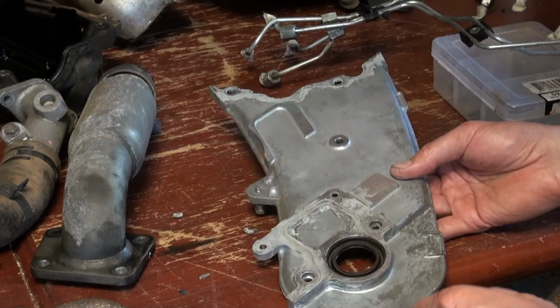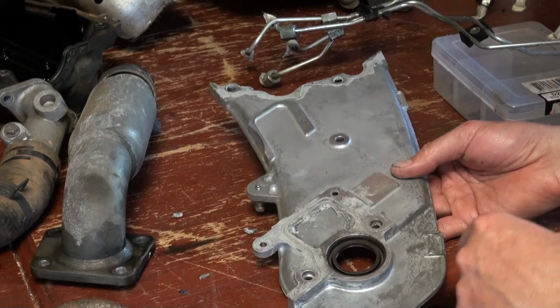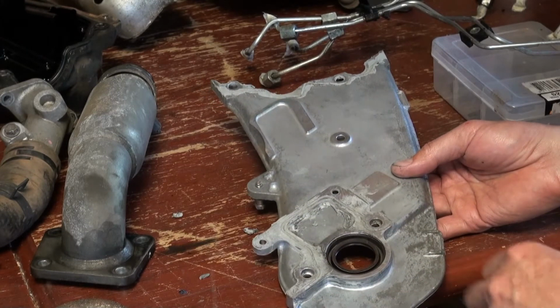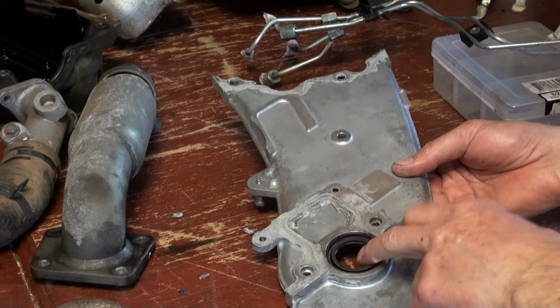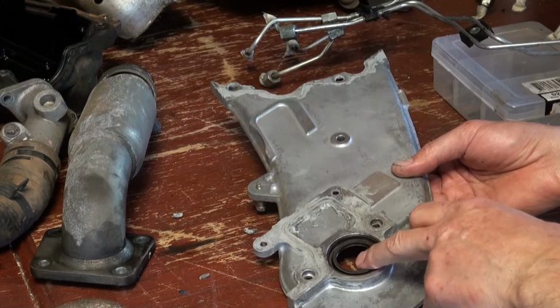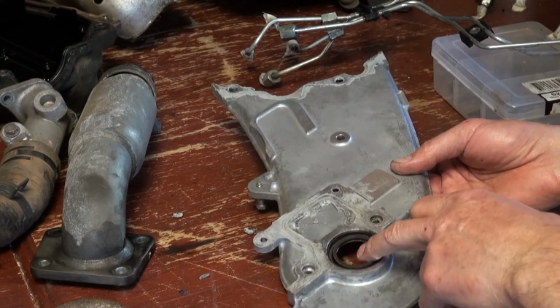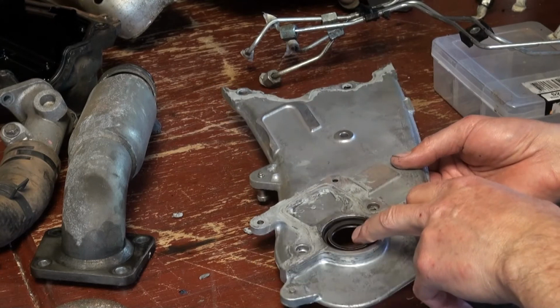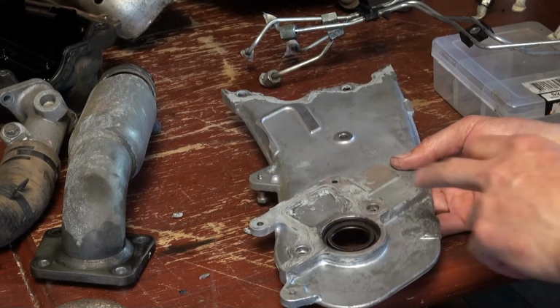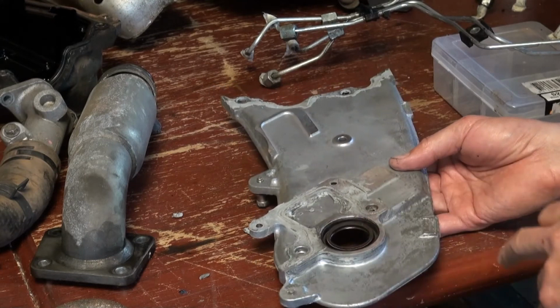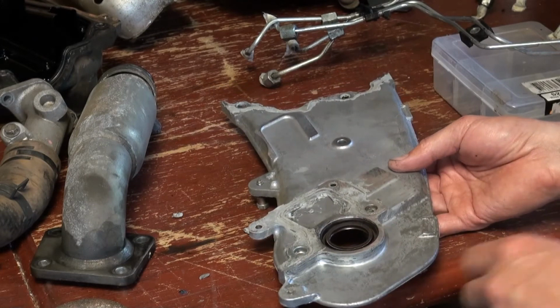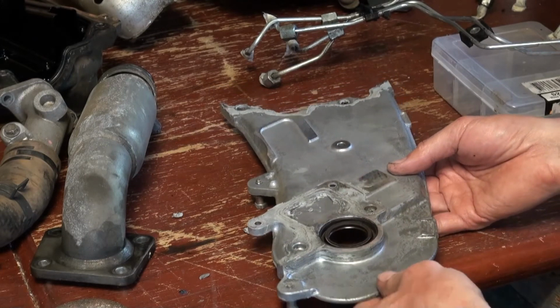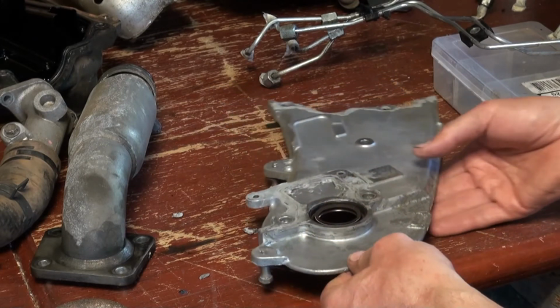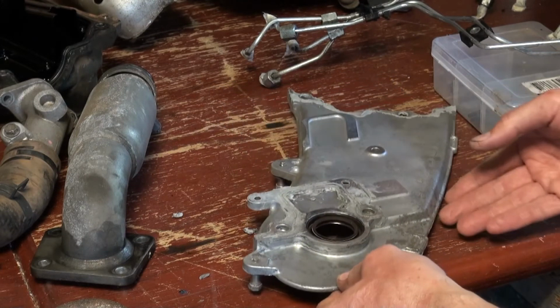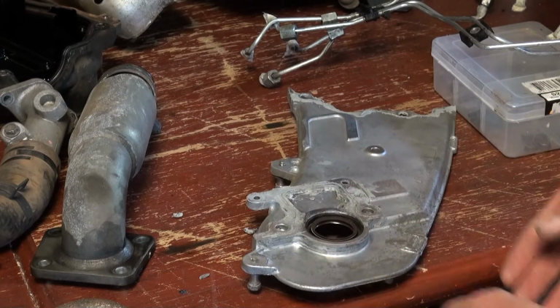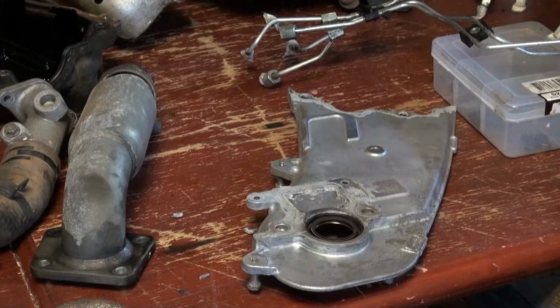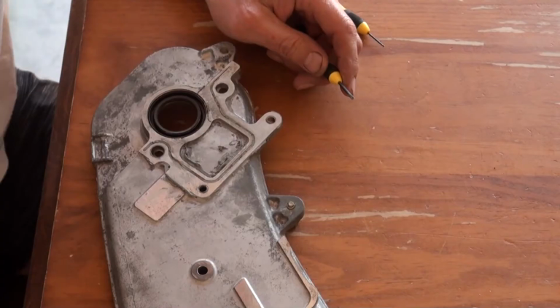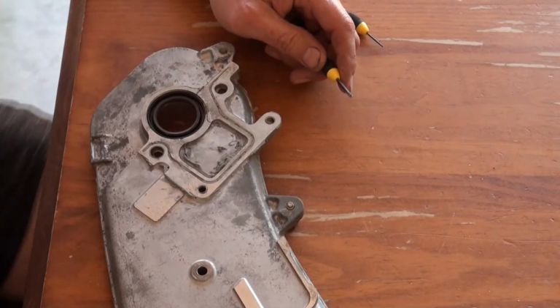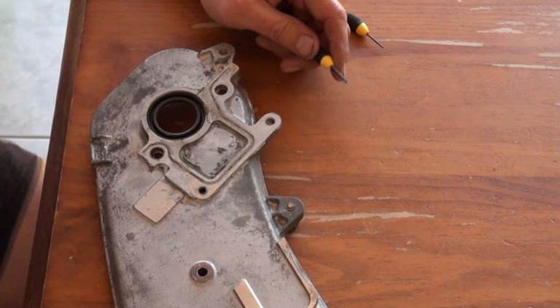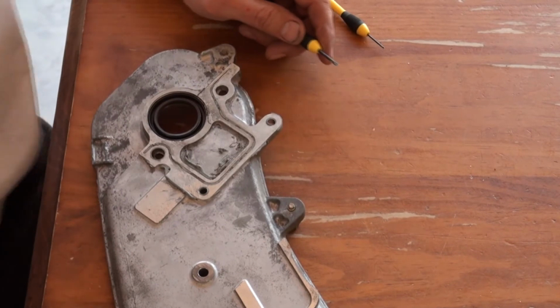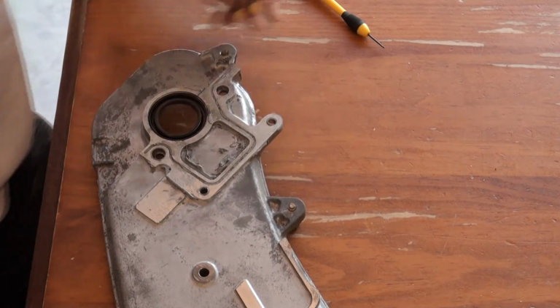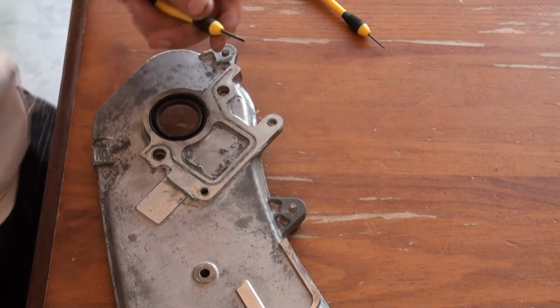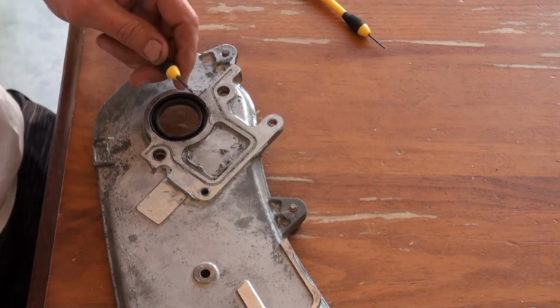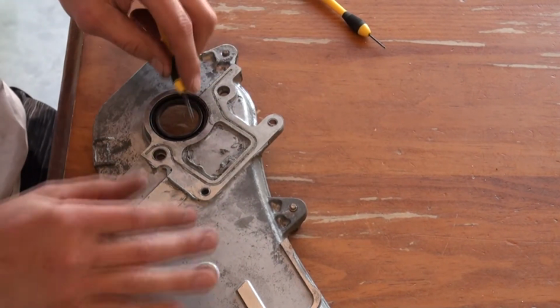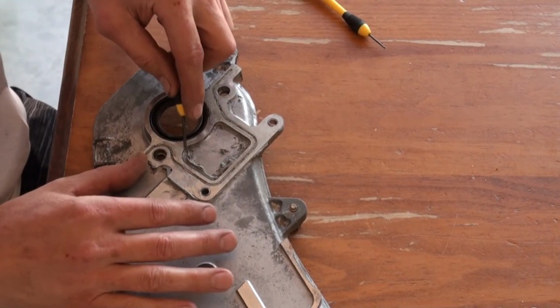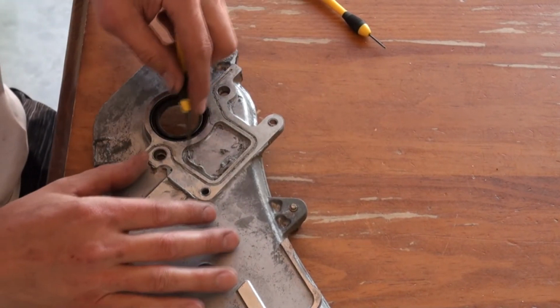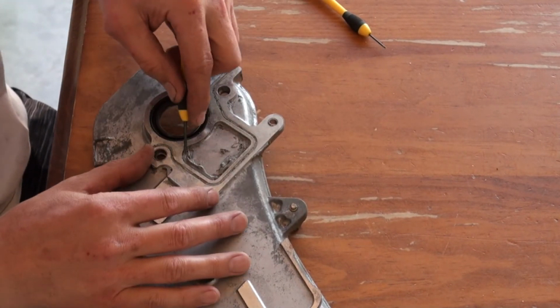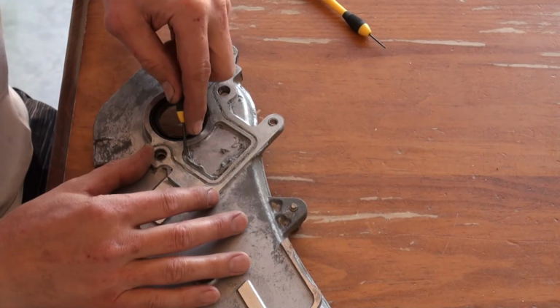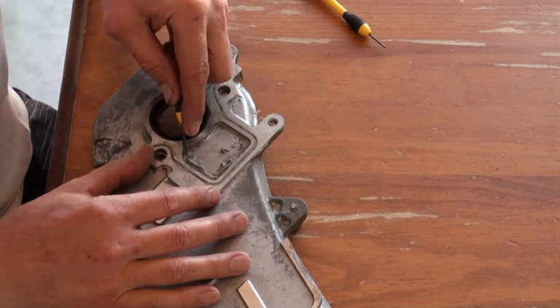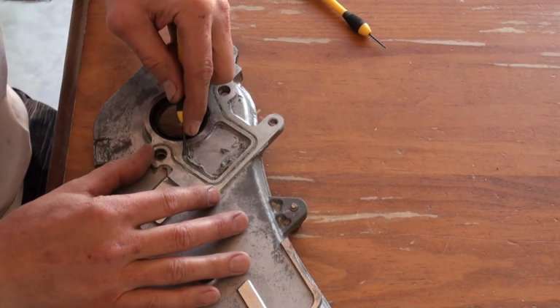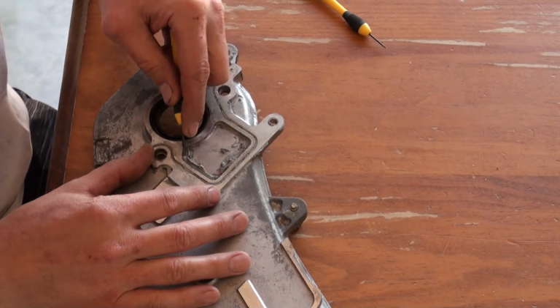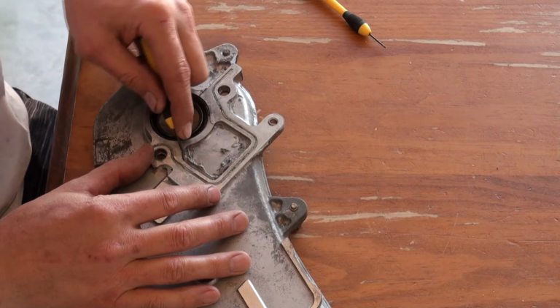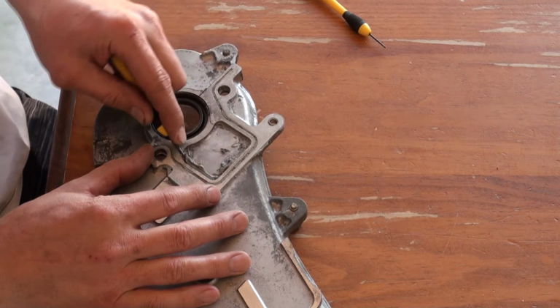Once that's cleaned up then we'll get this out and replace it with a new one. I'm just going to use a dual screwdriver to clean it out — don't scratch the aluminium.